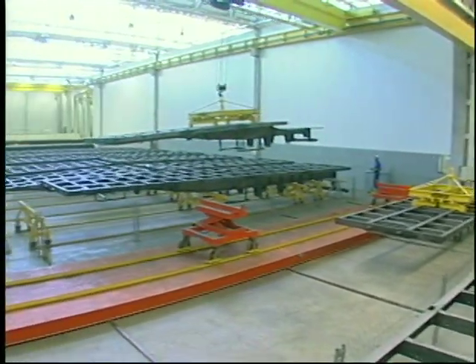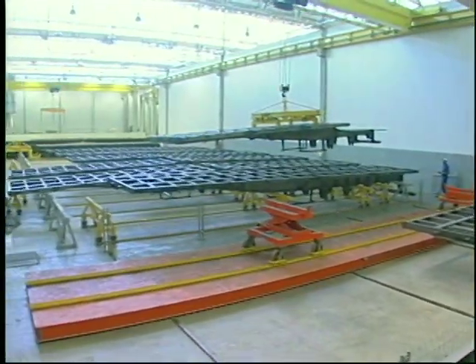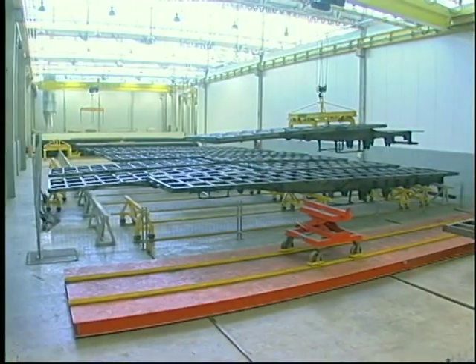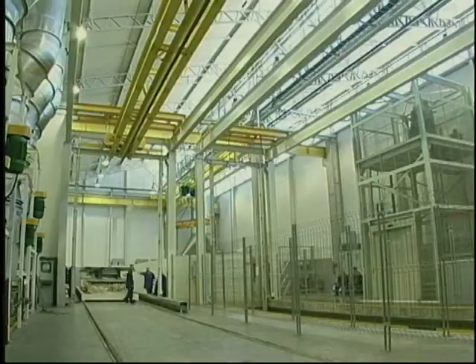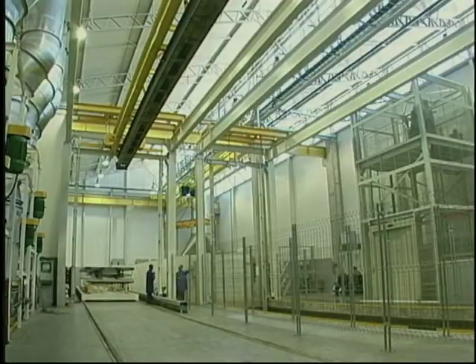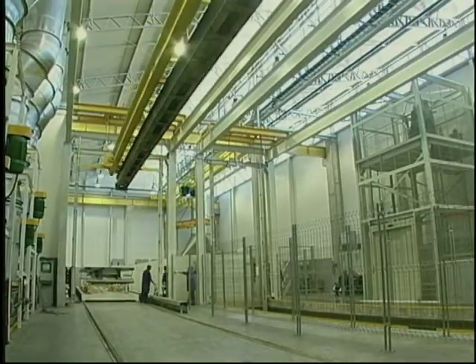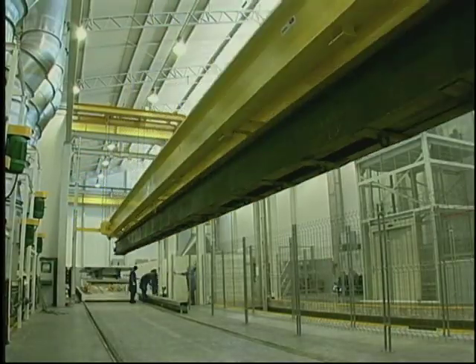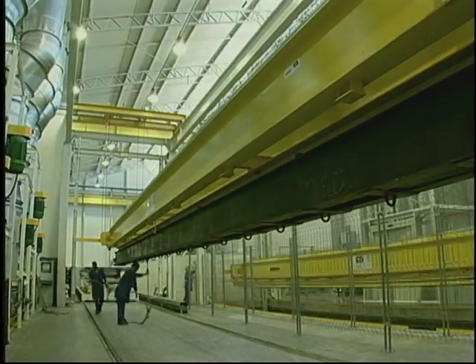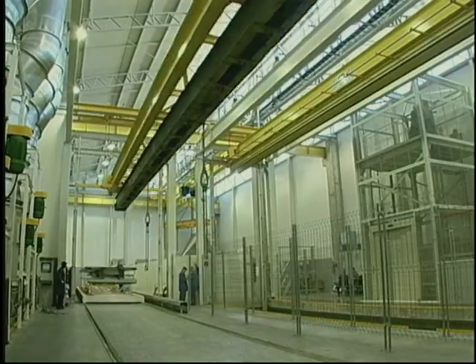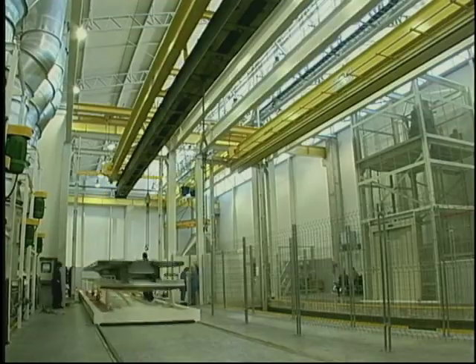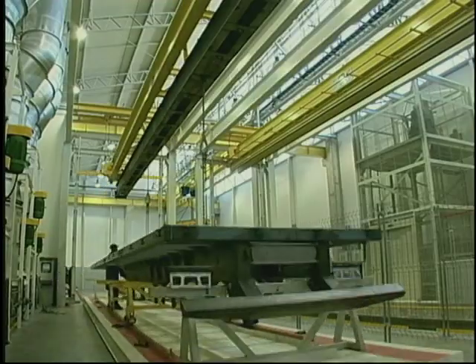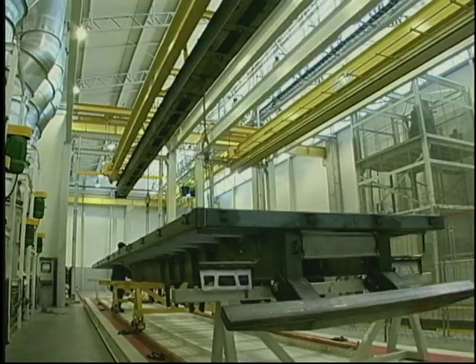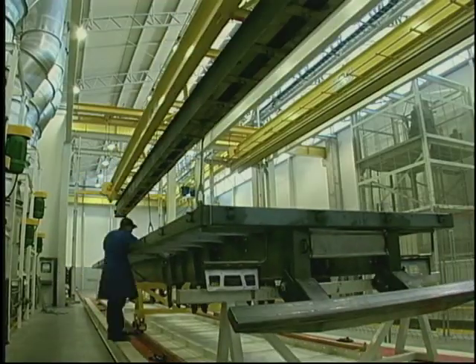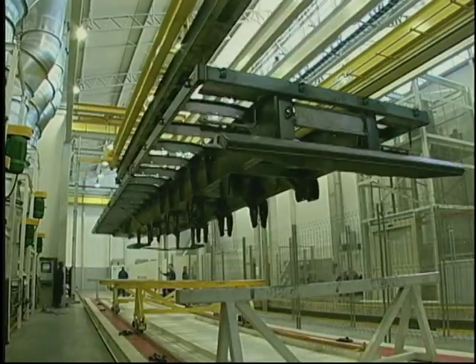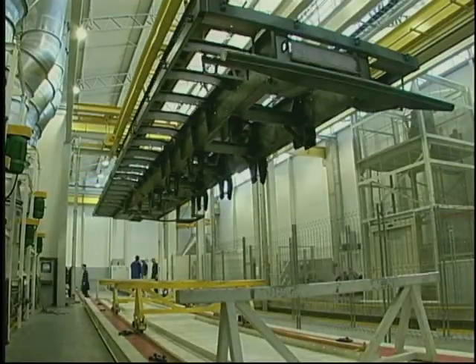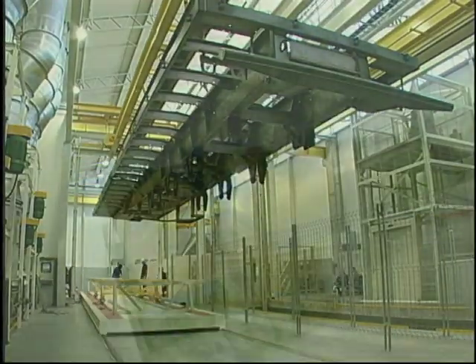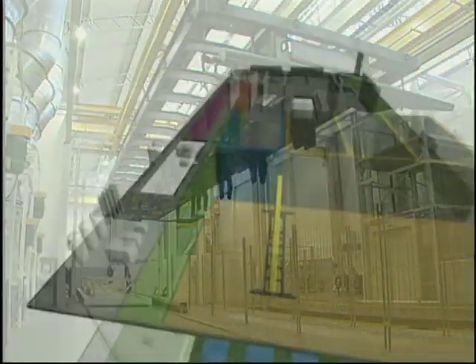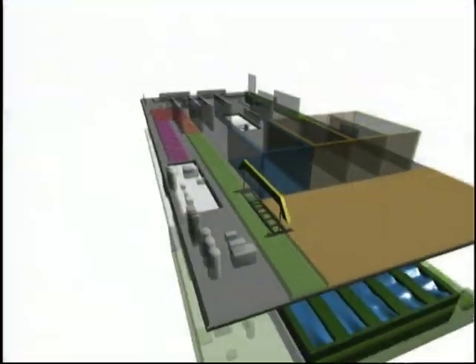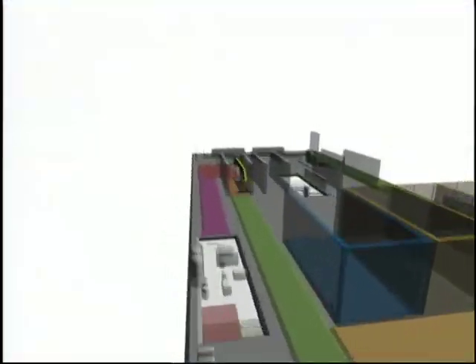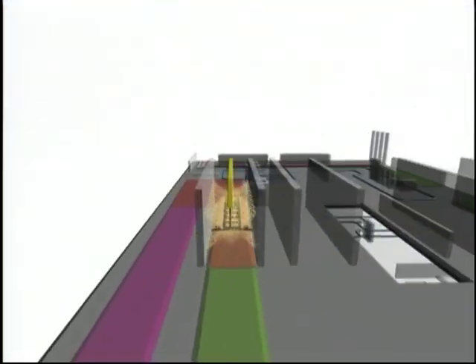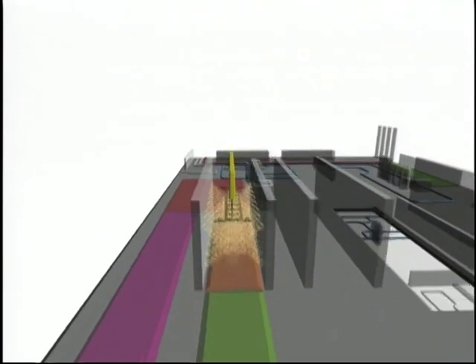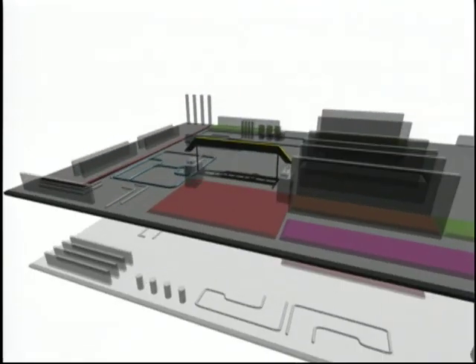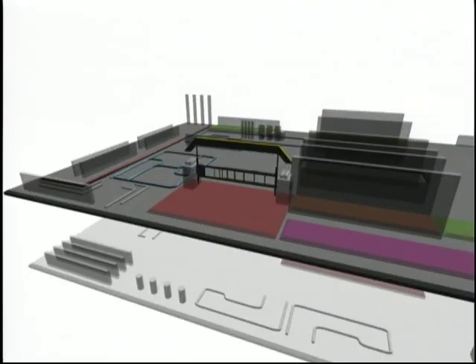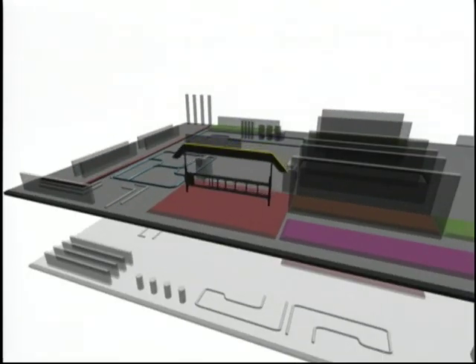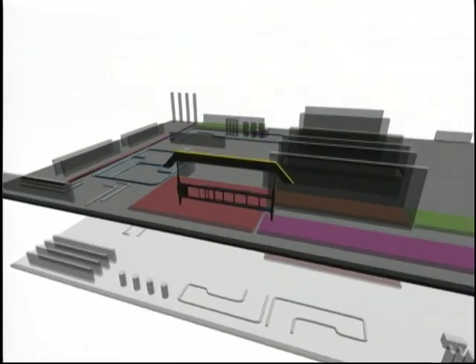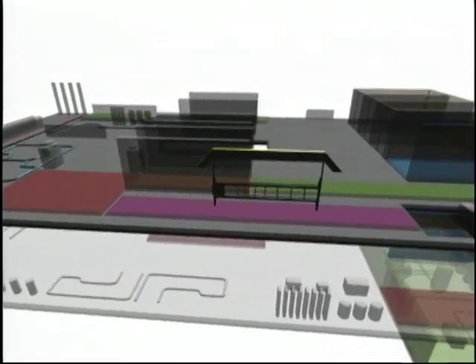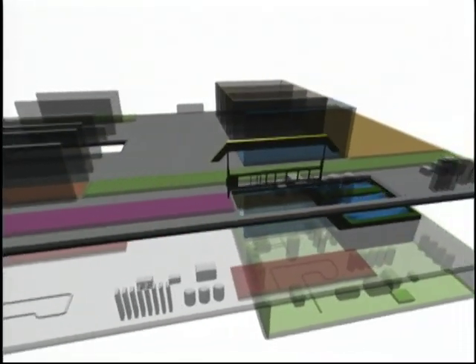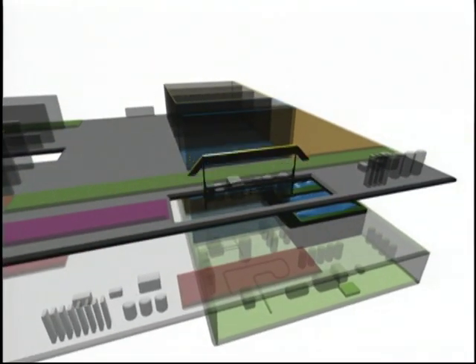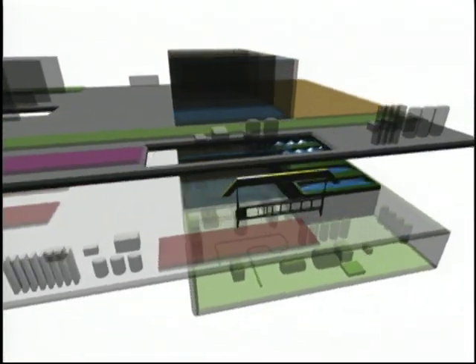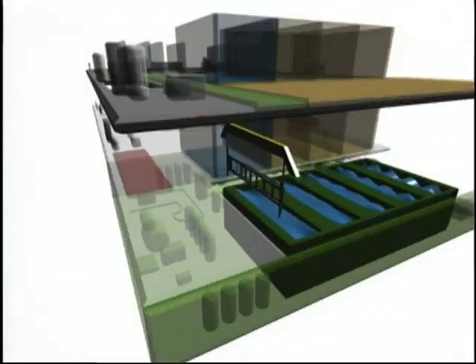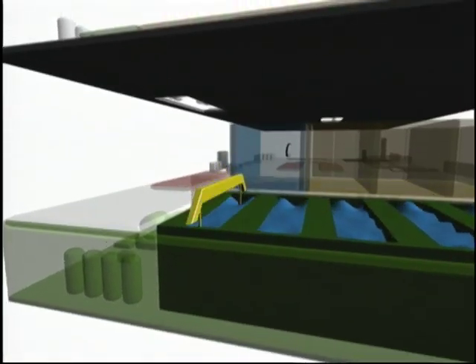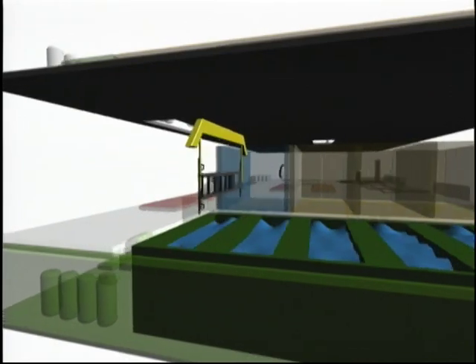The new Randon painting is performed by means of a modern, automated process distributed in a new three-floor-level building. All phases are interconnected, optimizing the production flow.